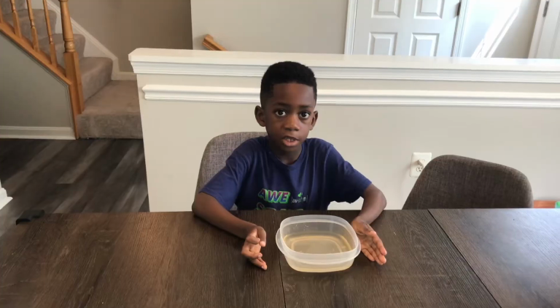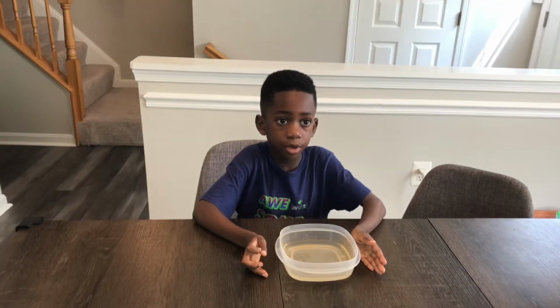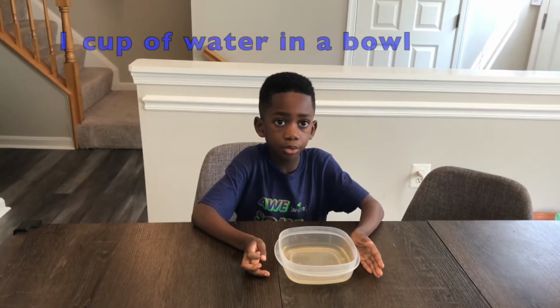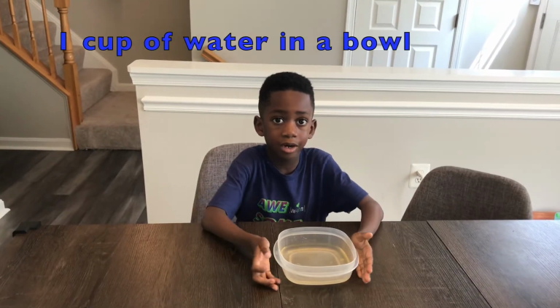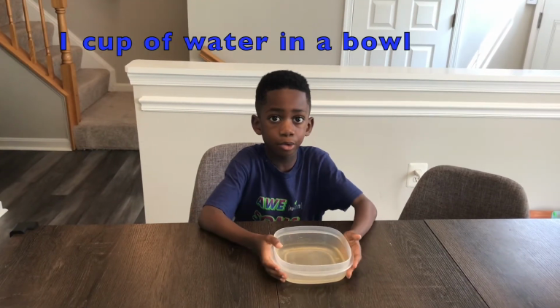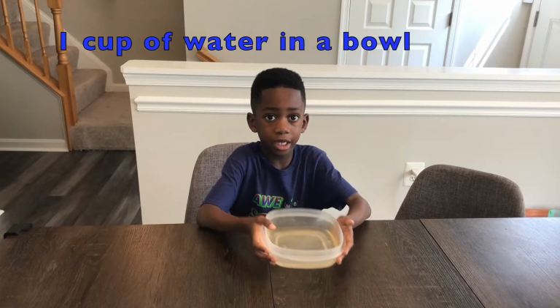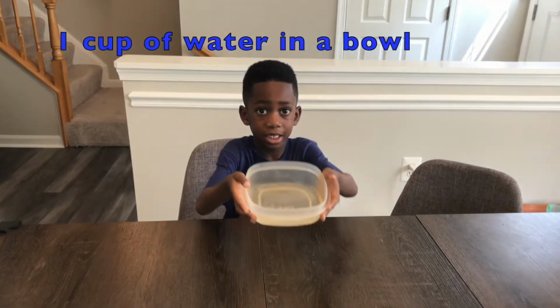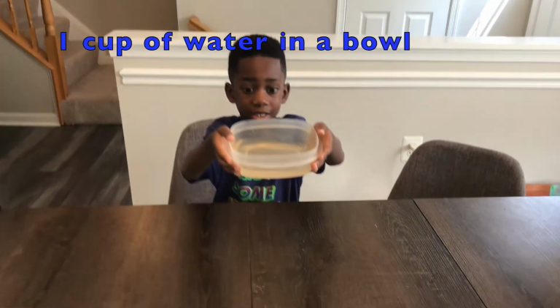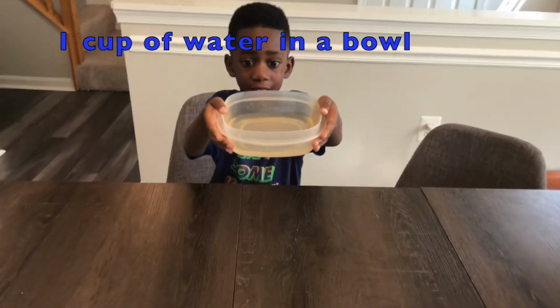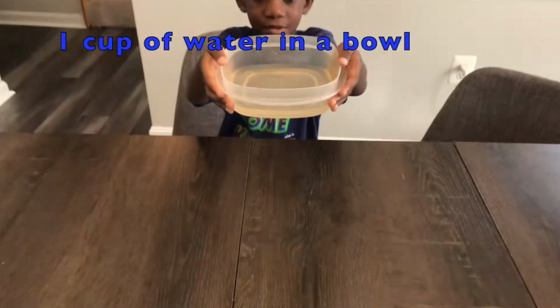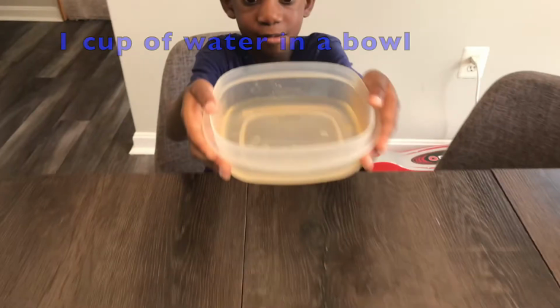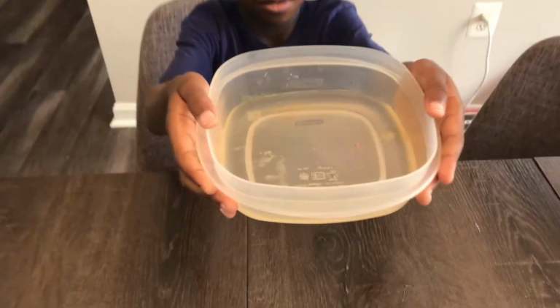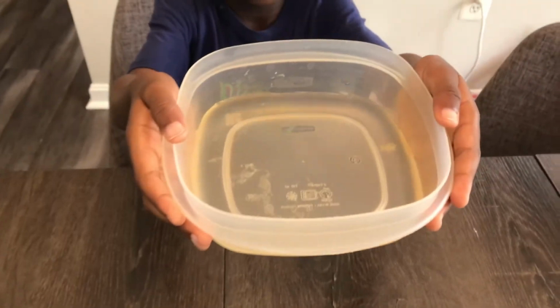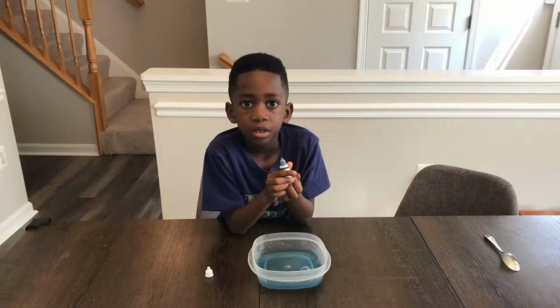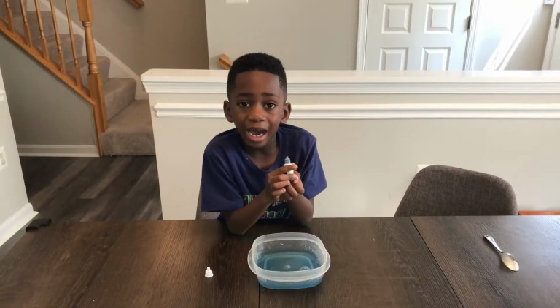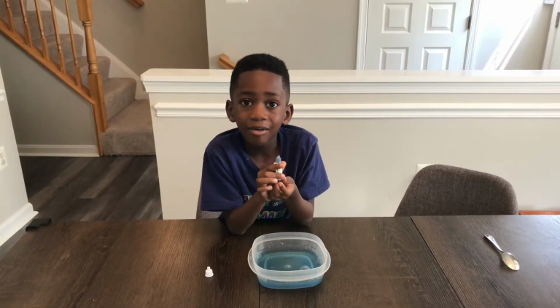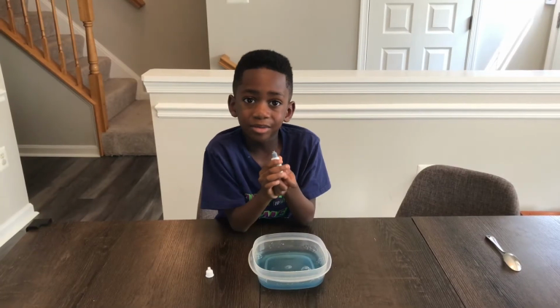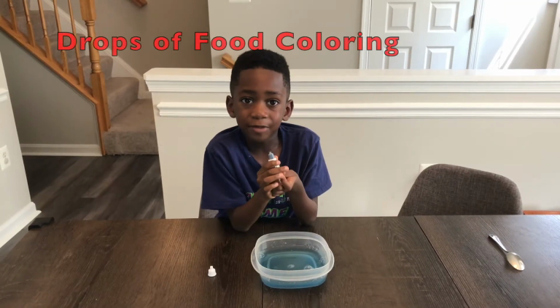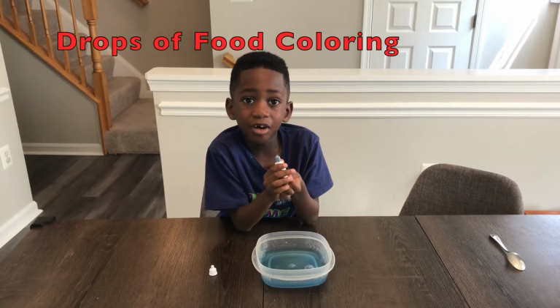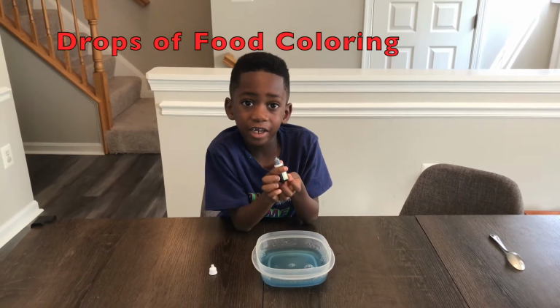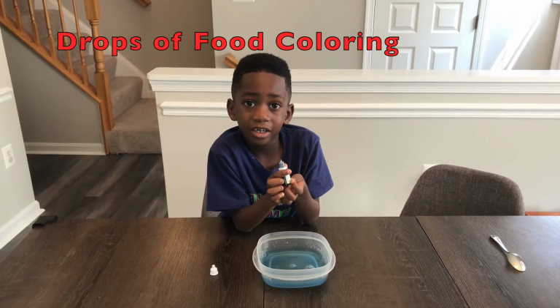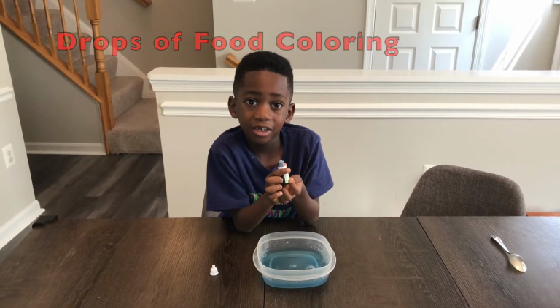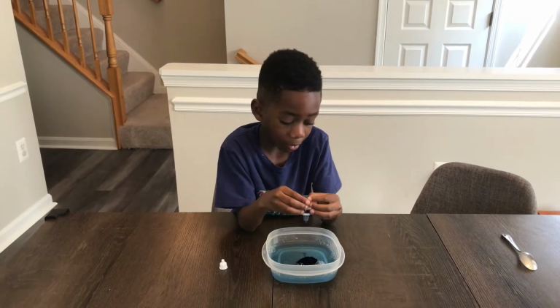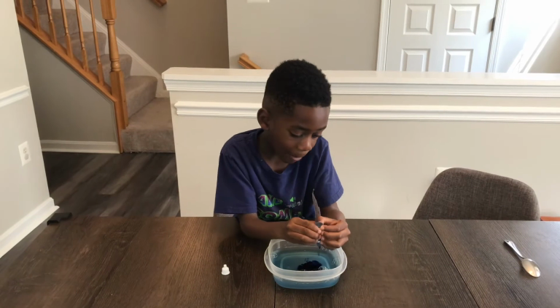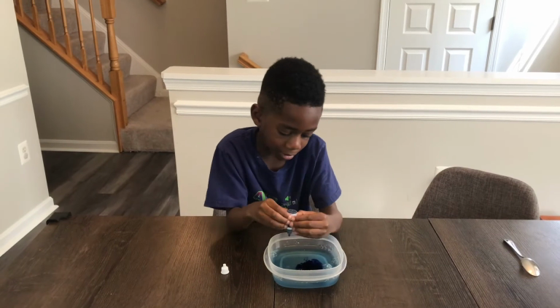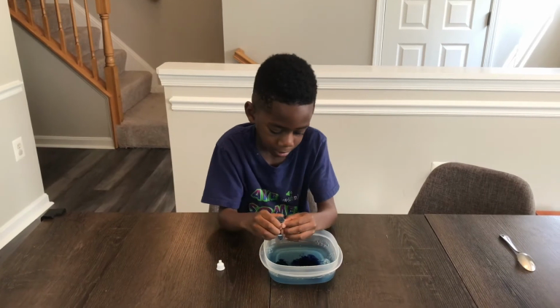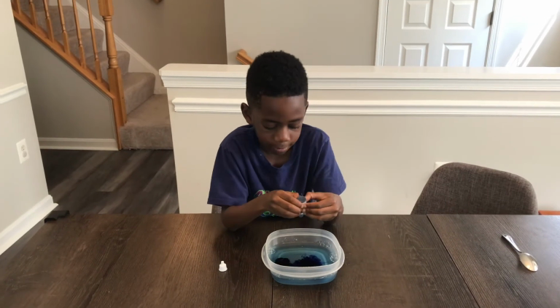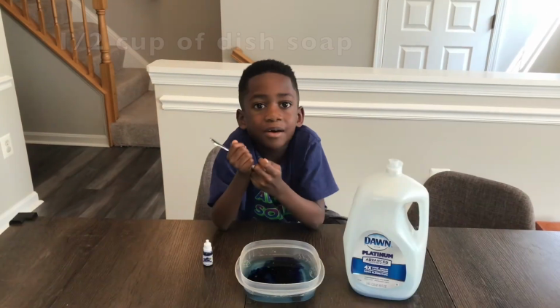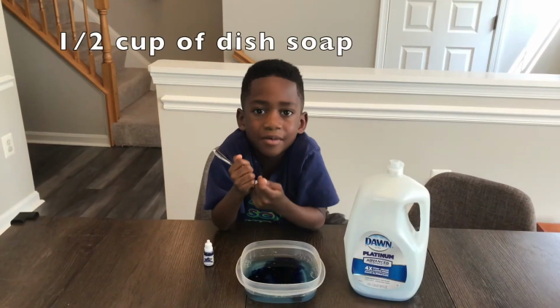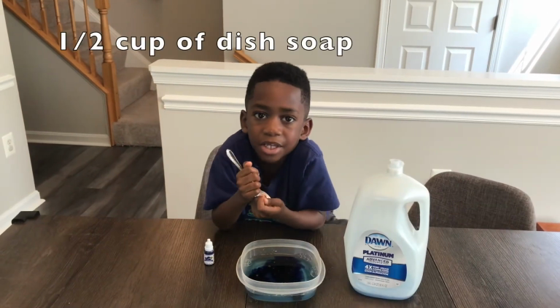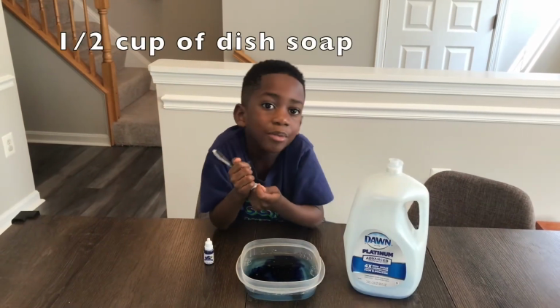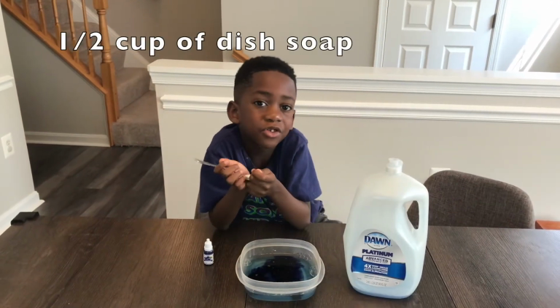Next, put a cup of water in a bowl like this. Now, put some drops of food coloring in. Now I have to add some soap and stir.